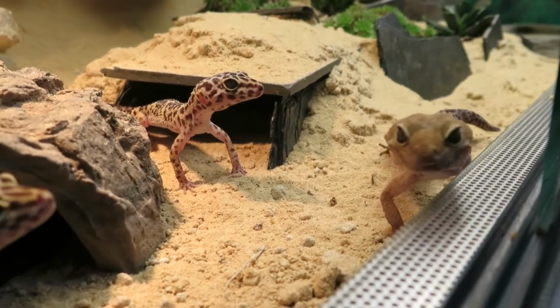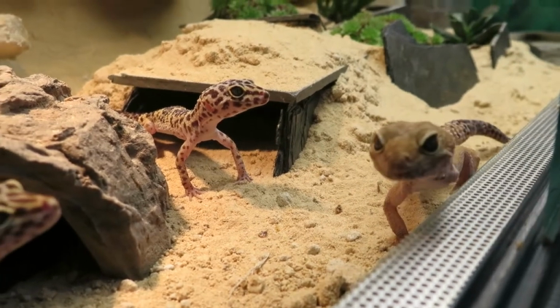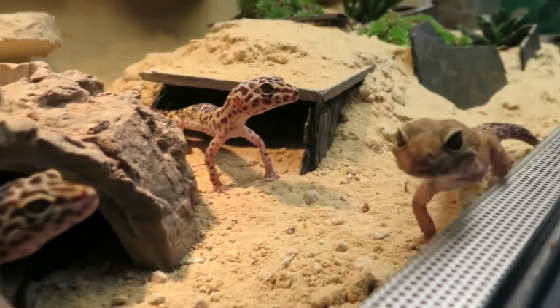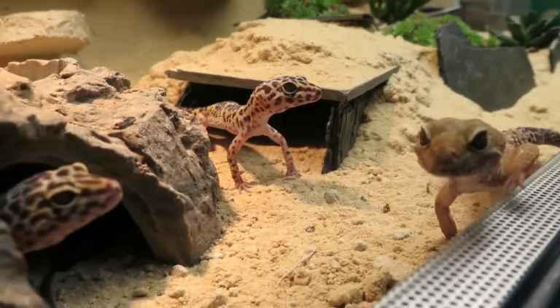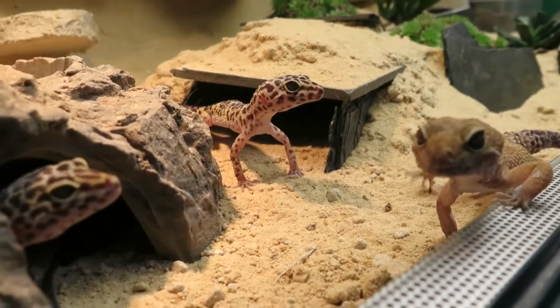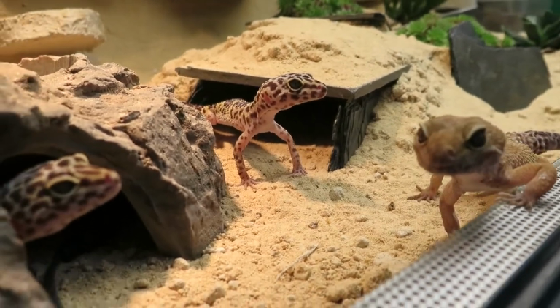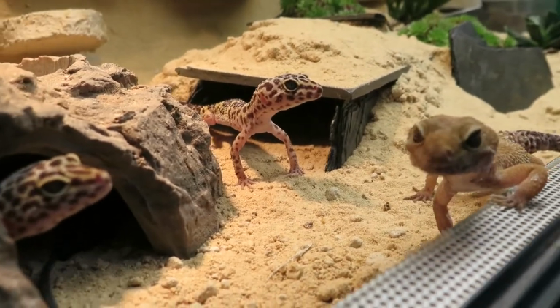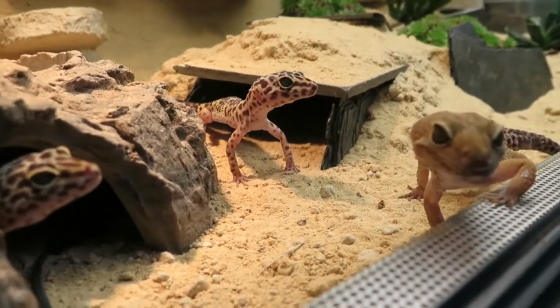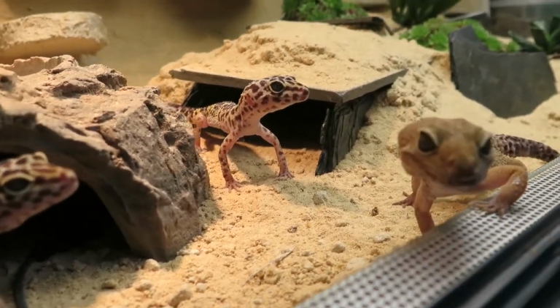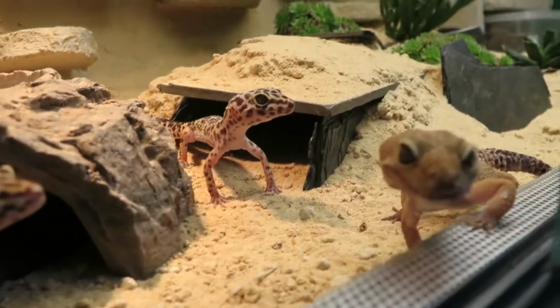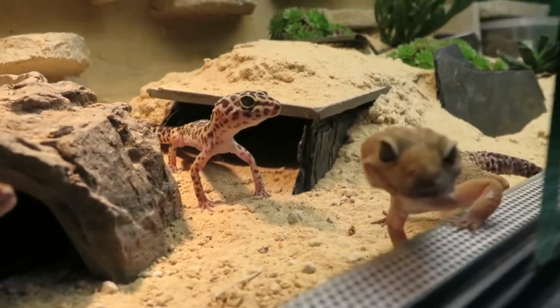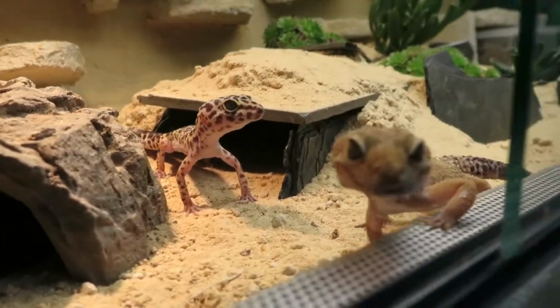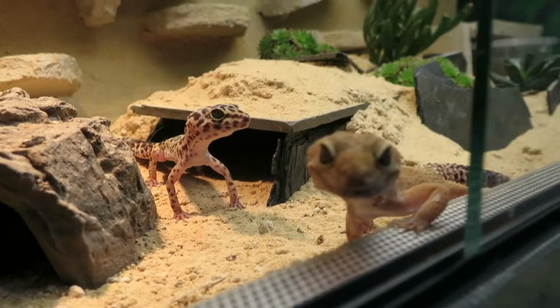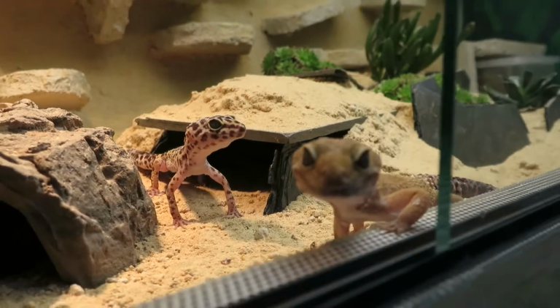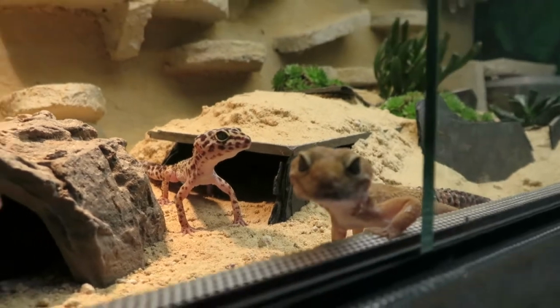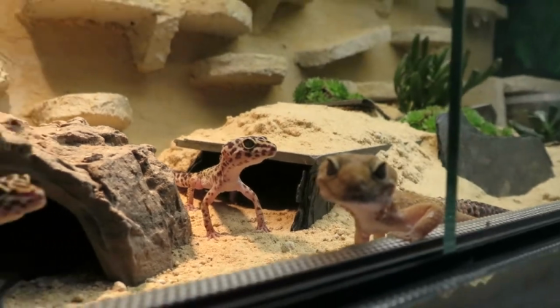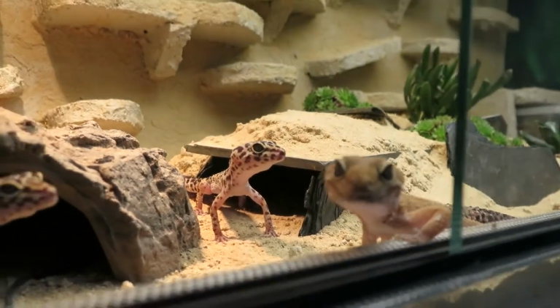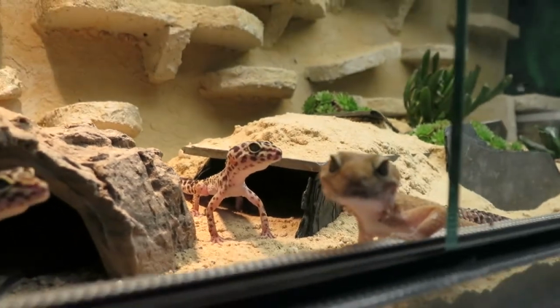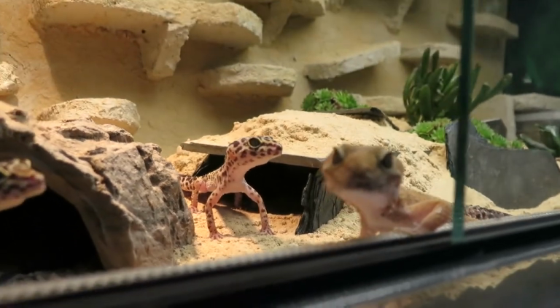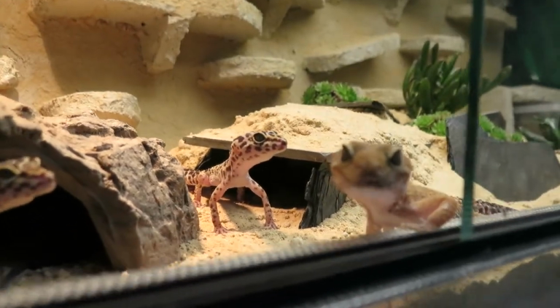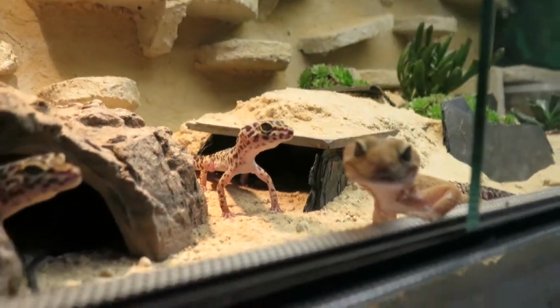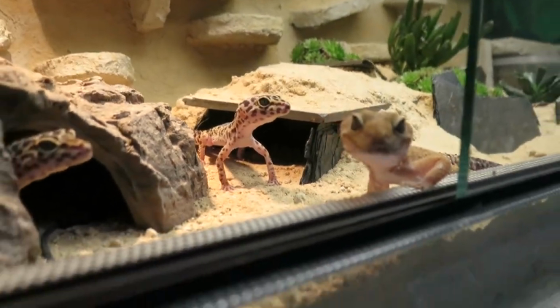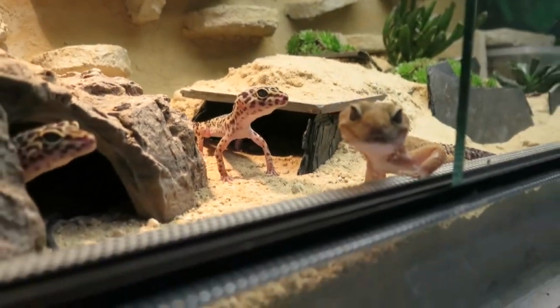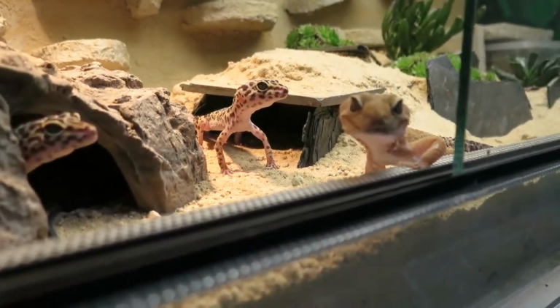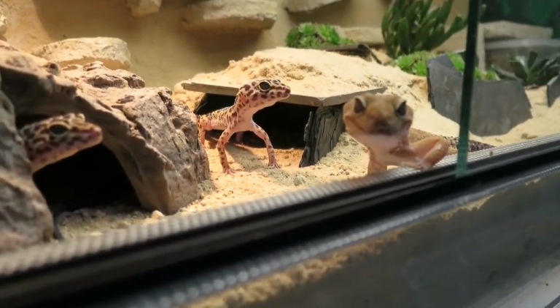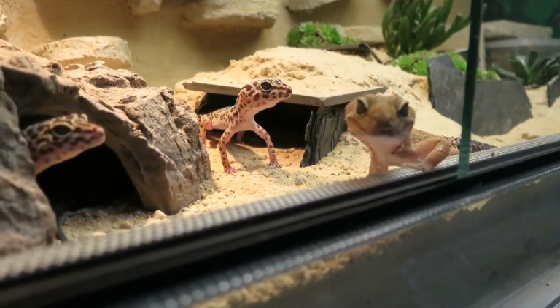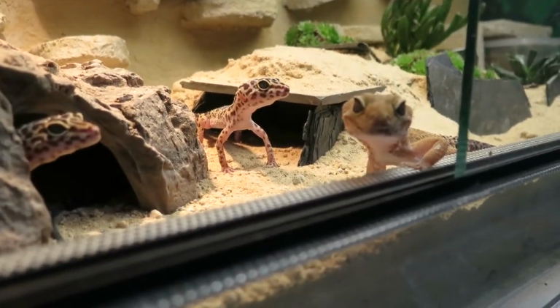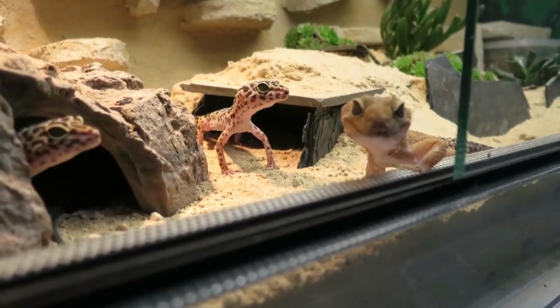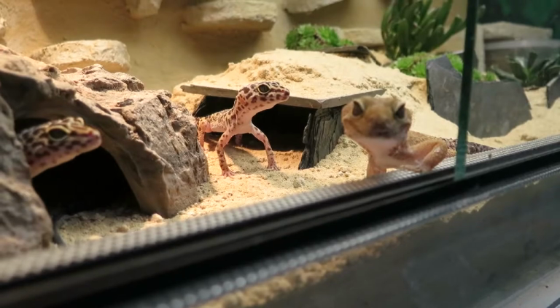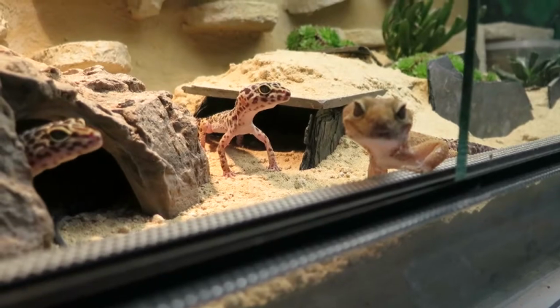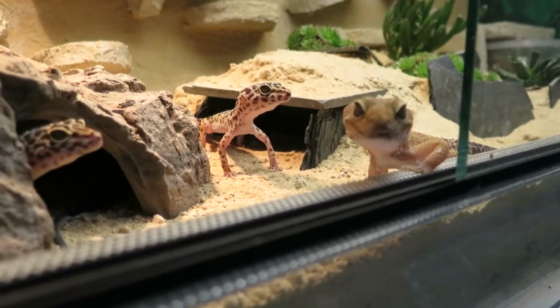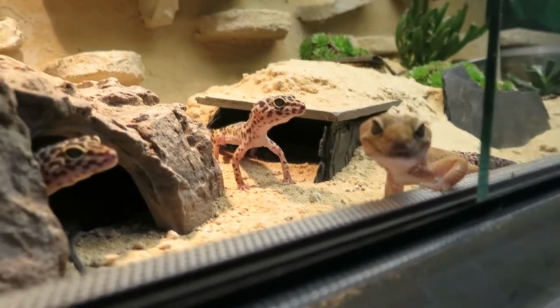They're very beautiful and cute. It looks like they are always smiling — so cool.